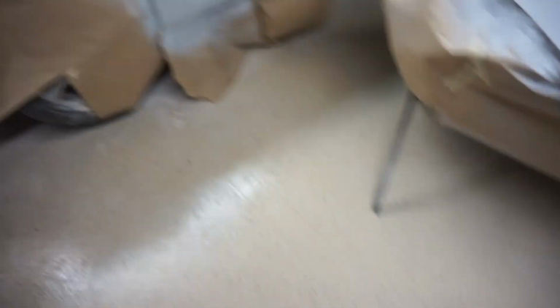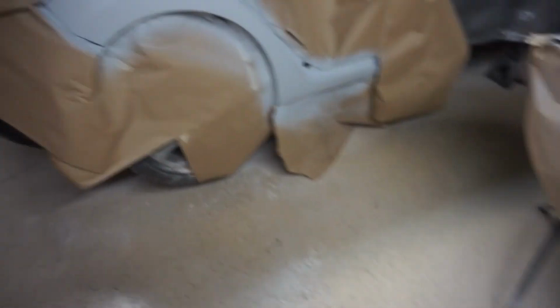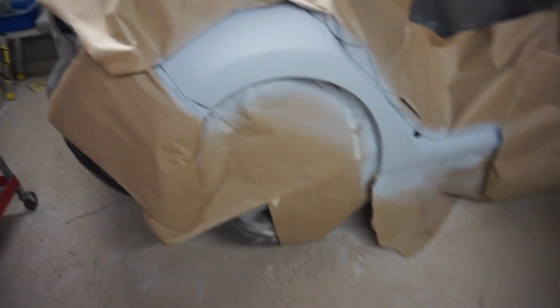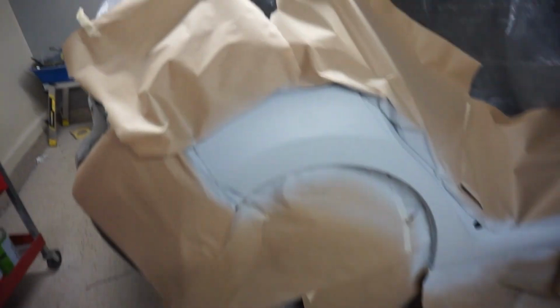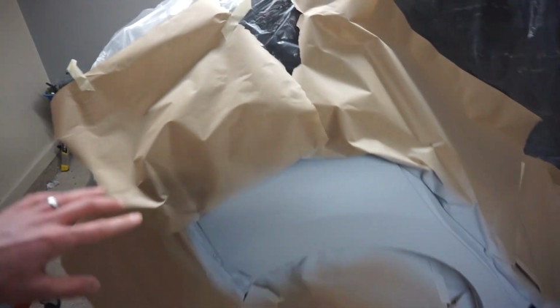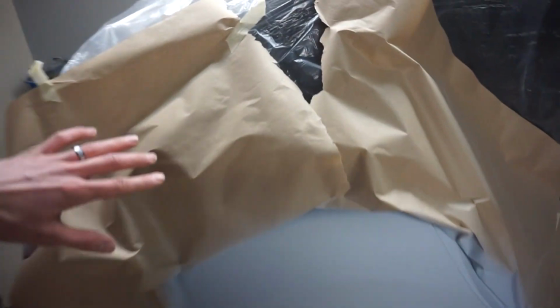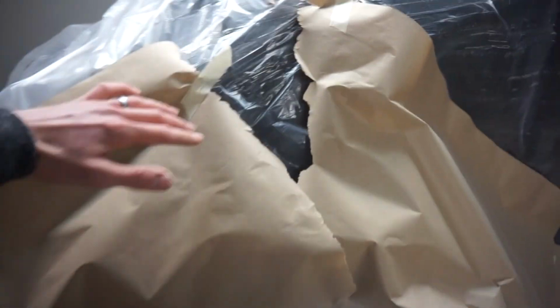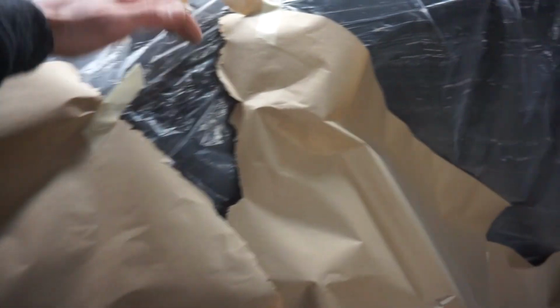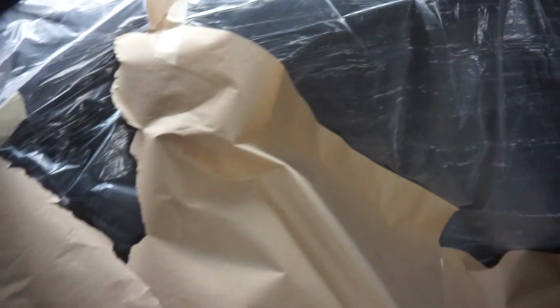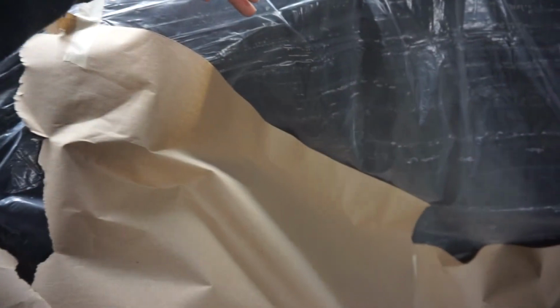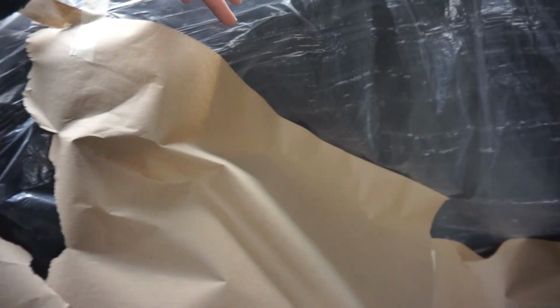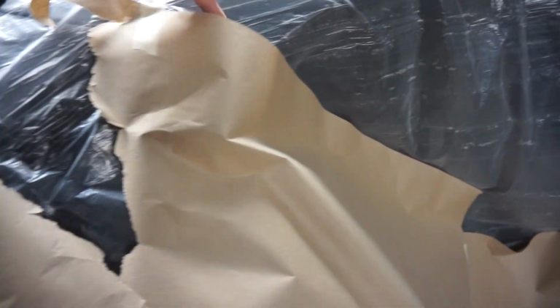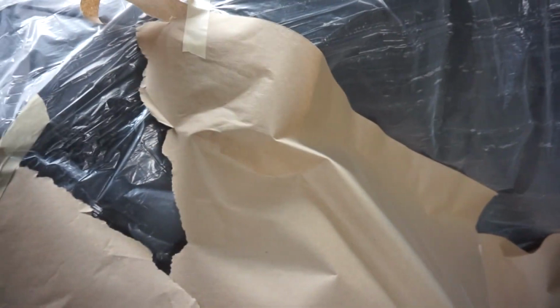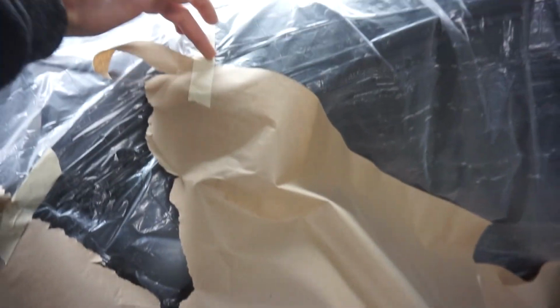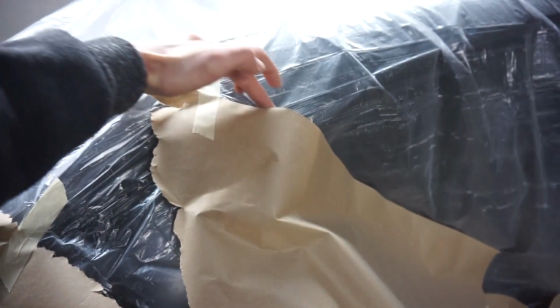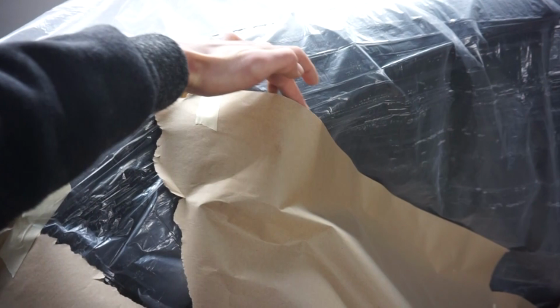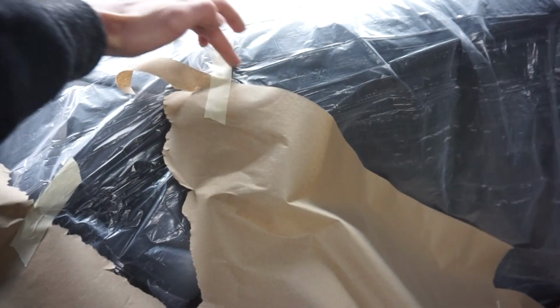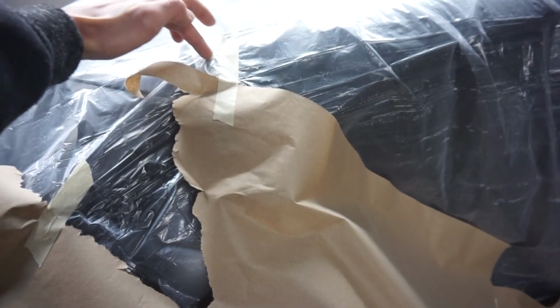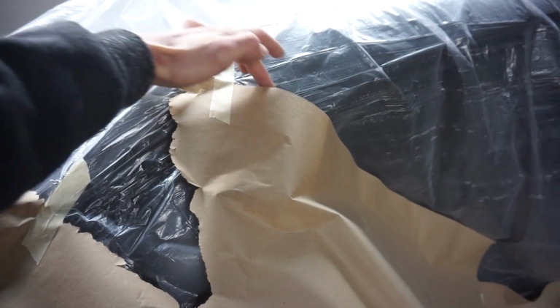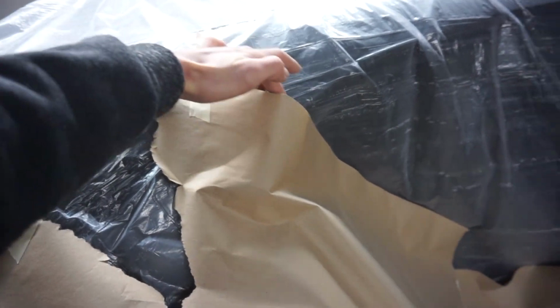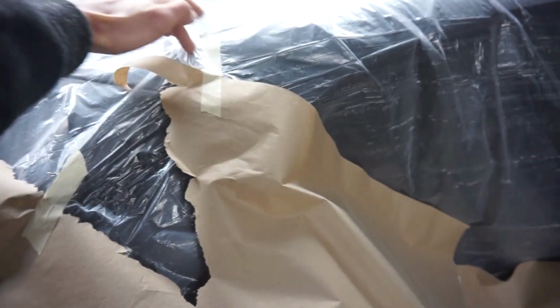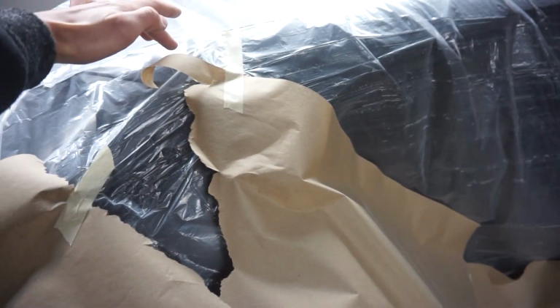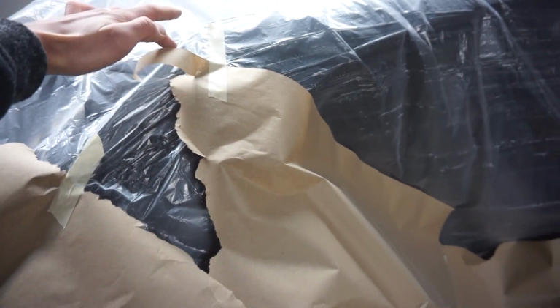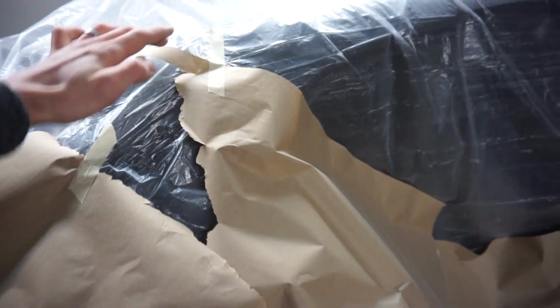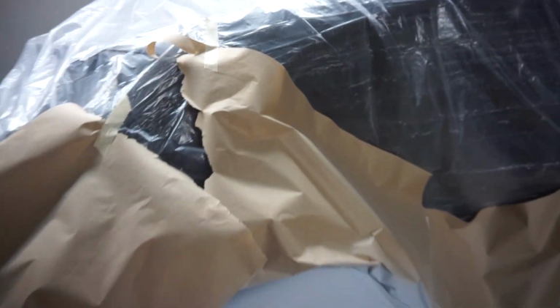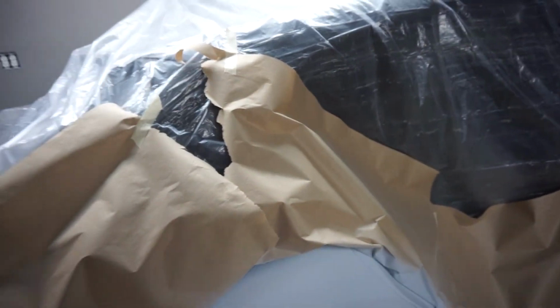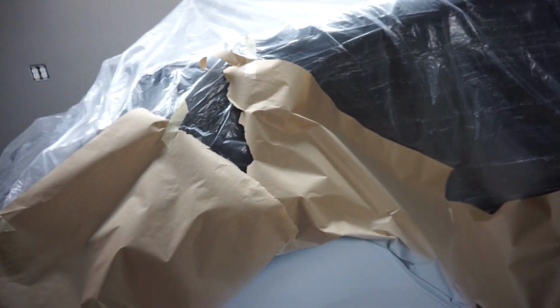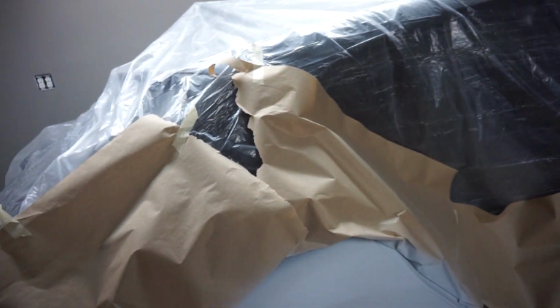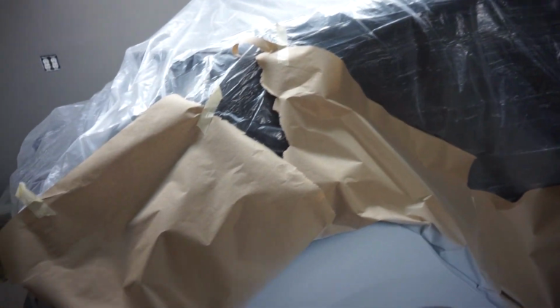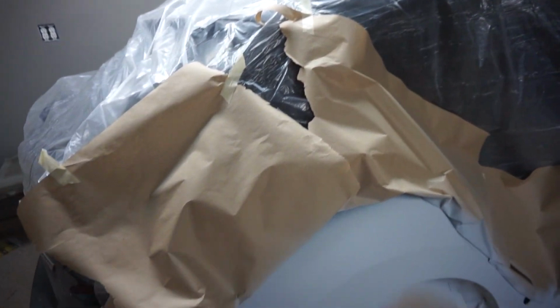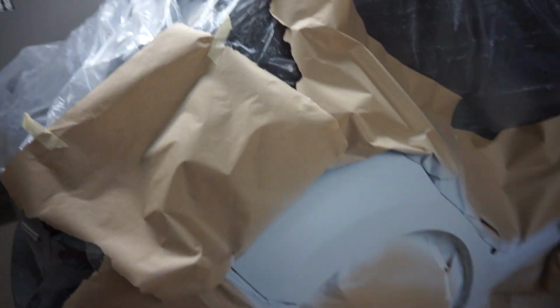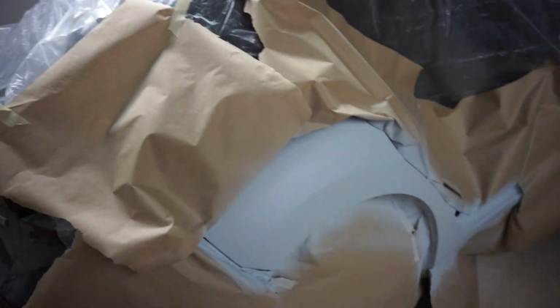And the quarter panel, all the way out here where we're gonna do the blending — we're gonna have to sand it all down to 1500.